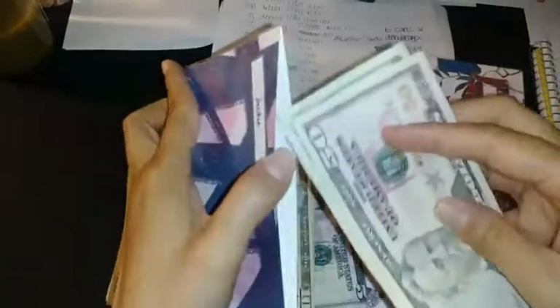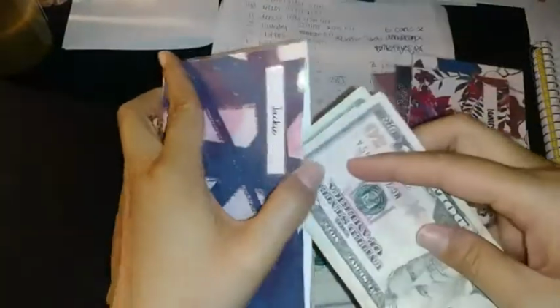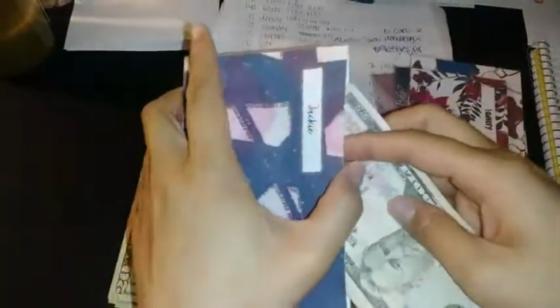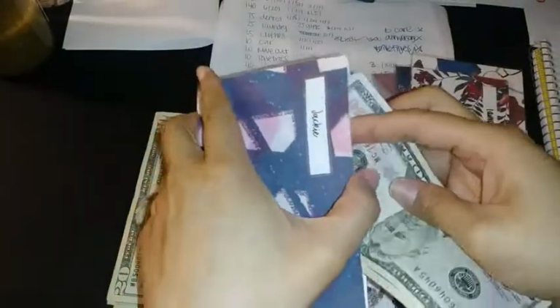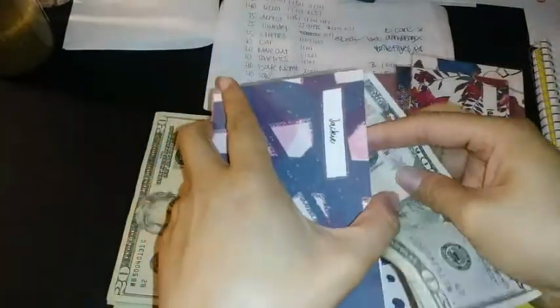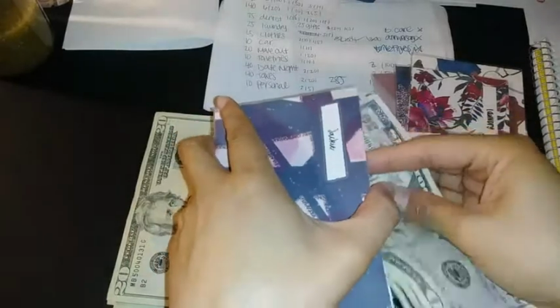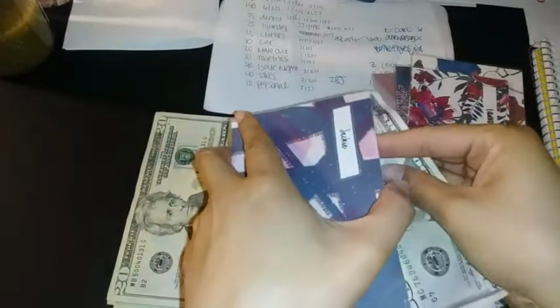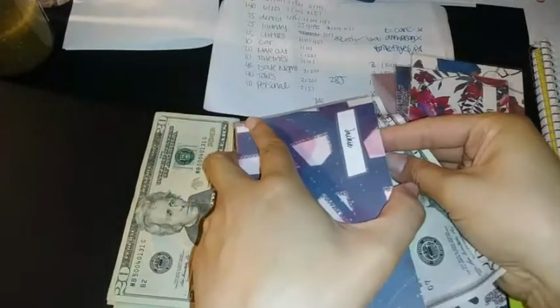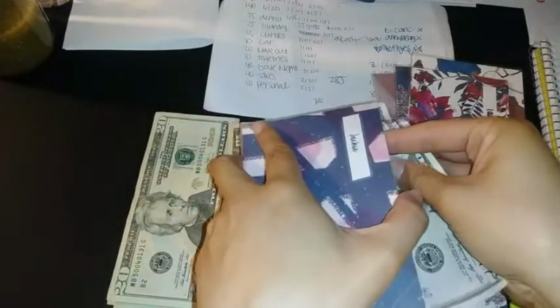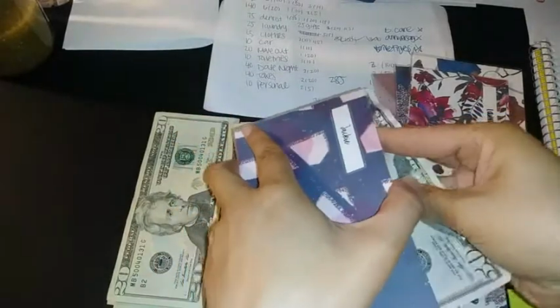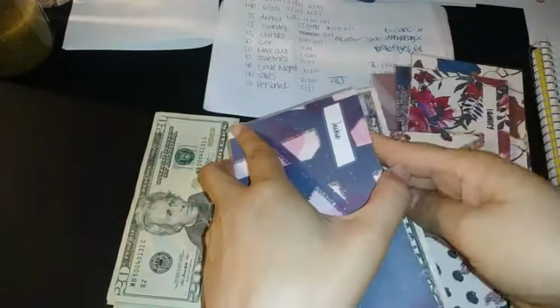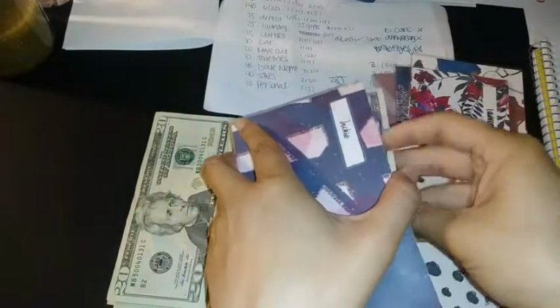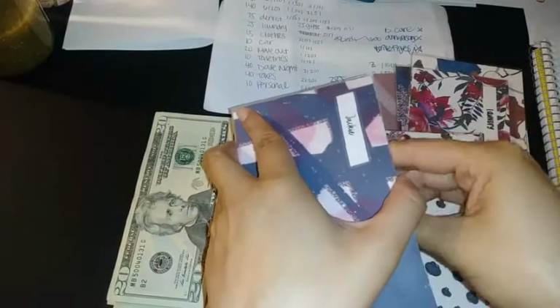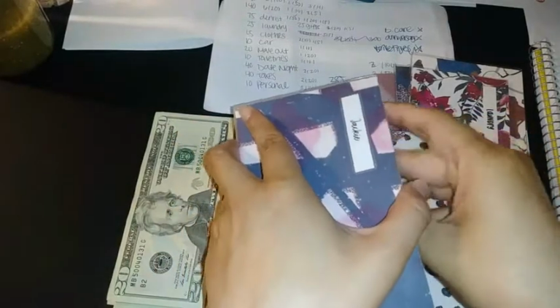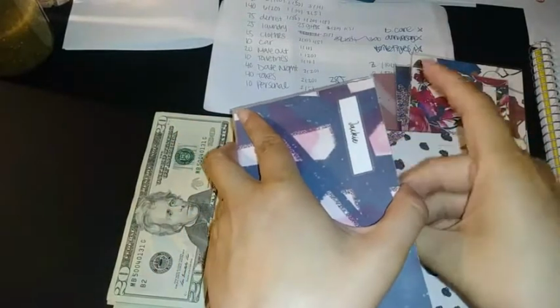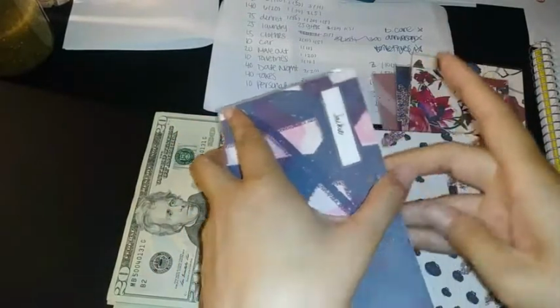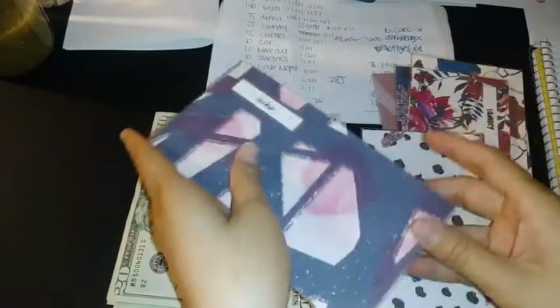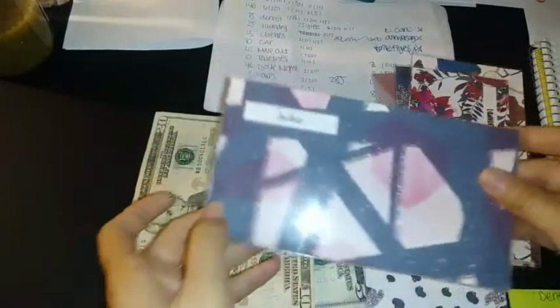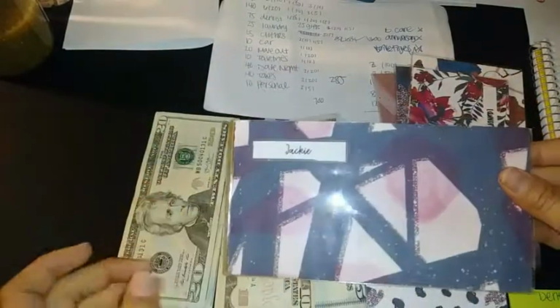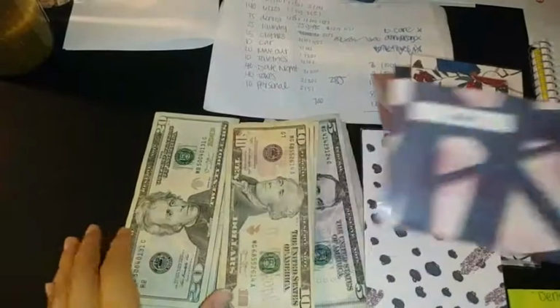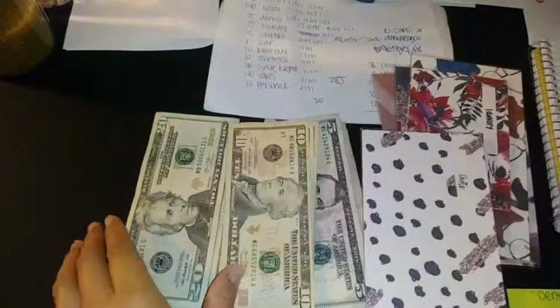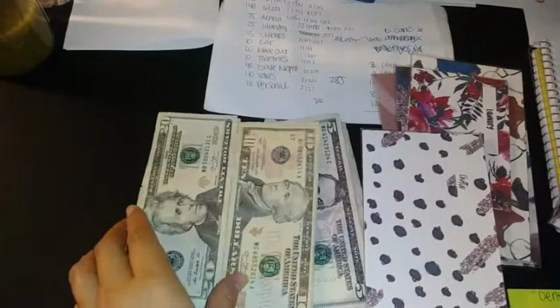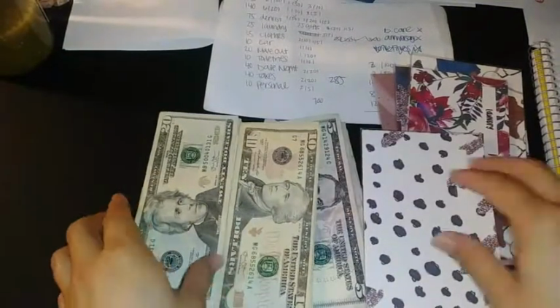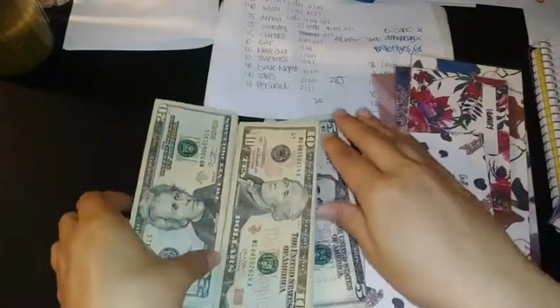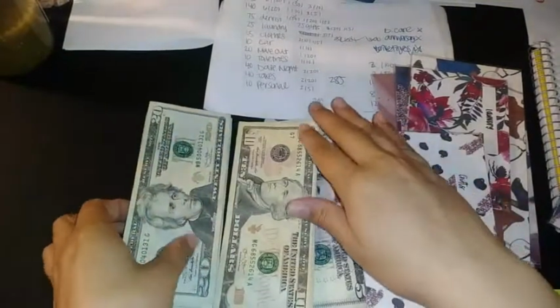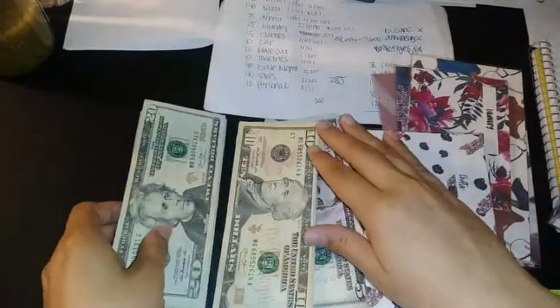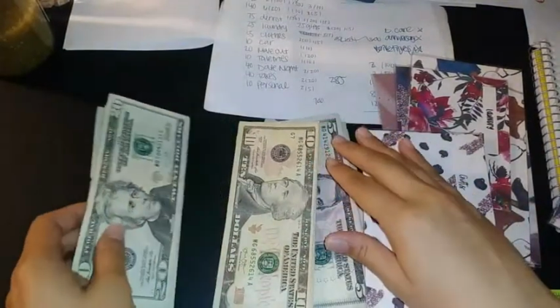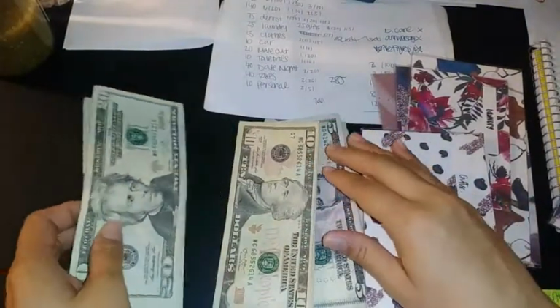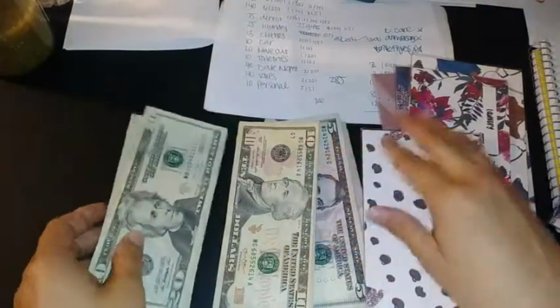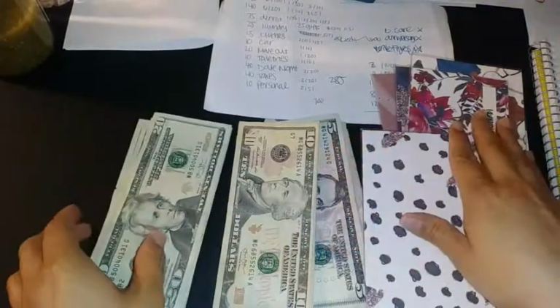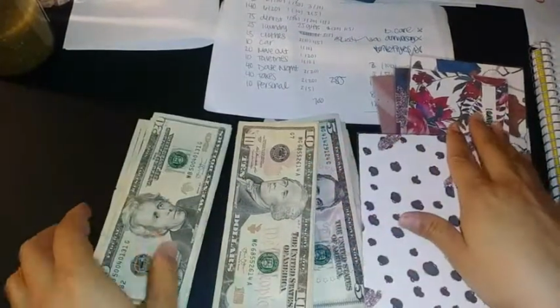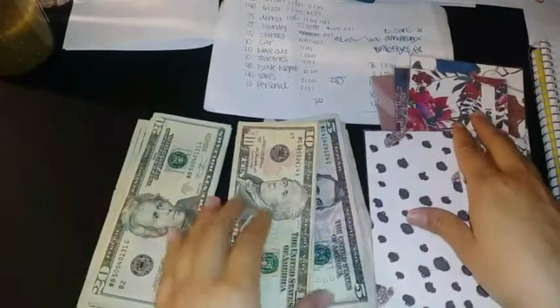I'm trying to have a balance between stuffing the sinking funds and also paying down loan number nine, which is our smallest loan.